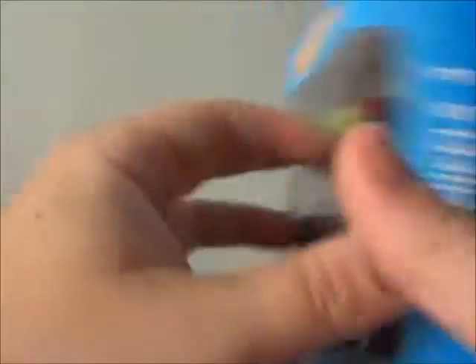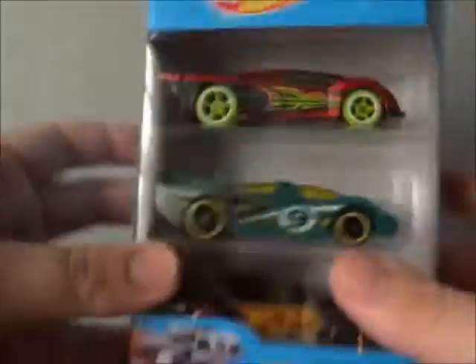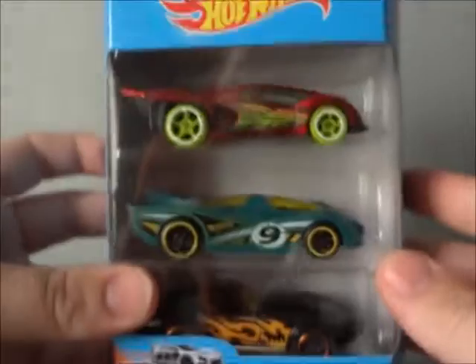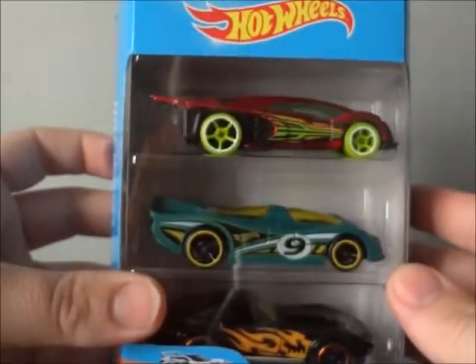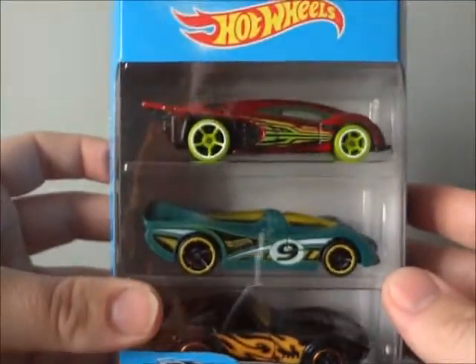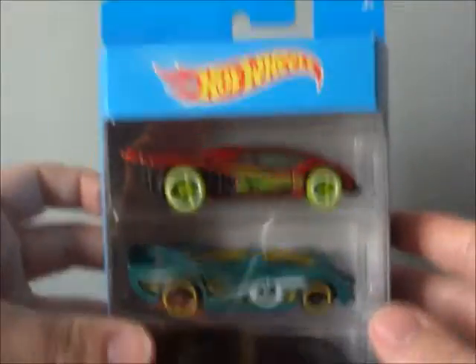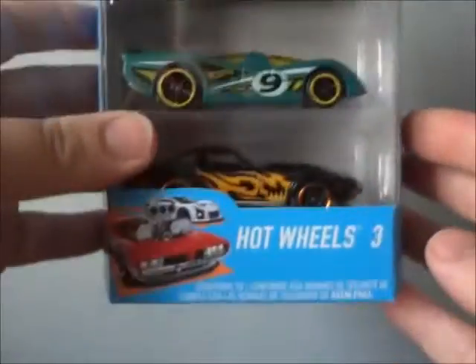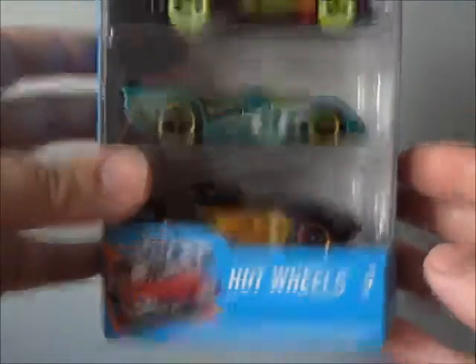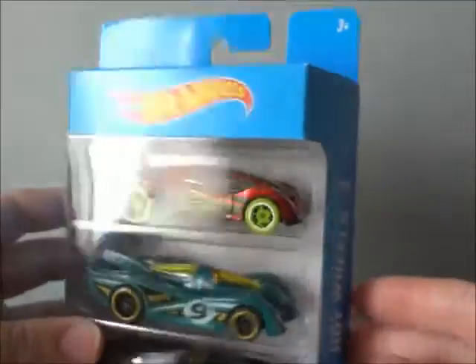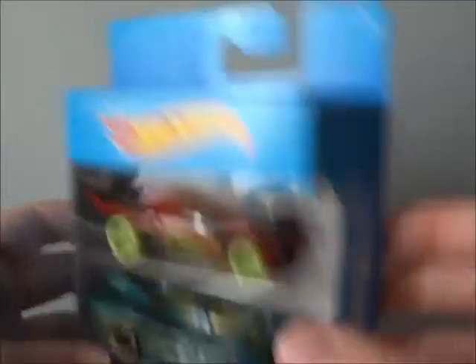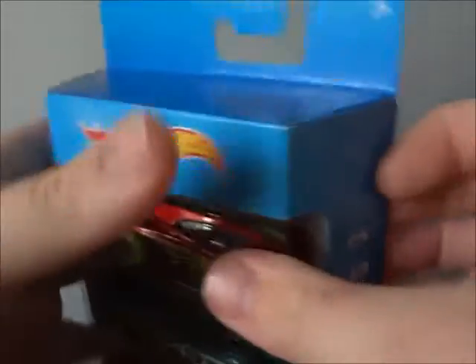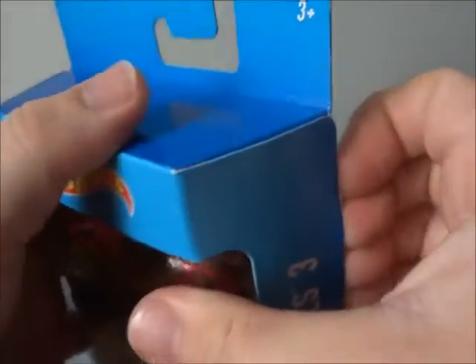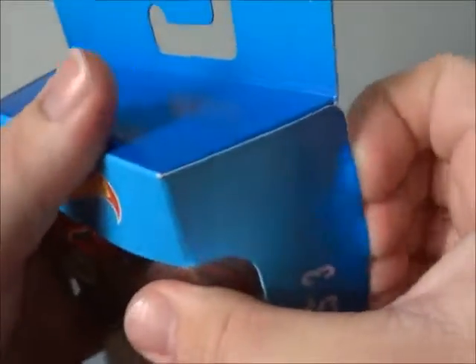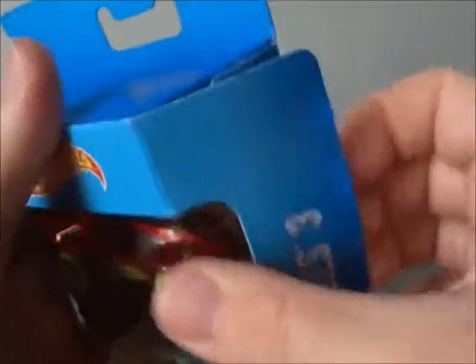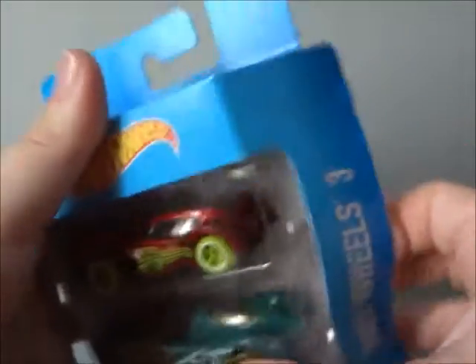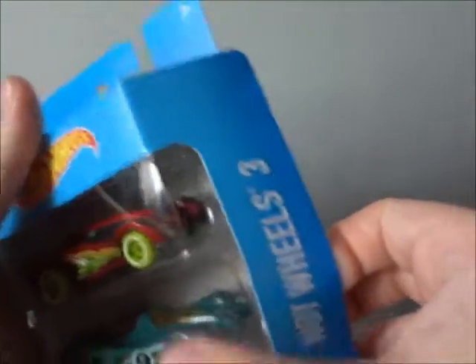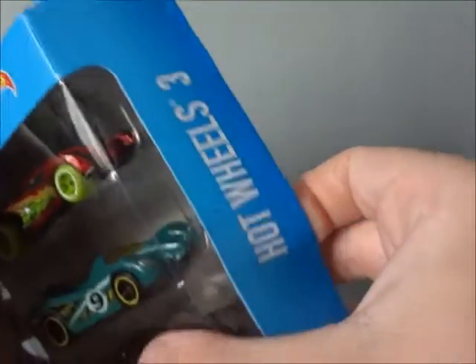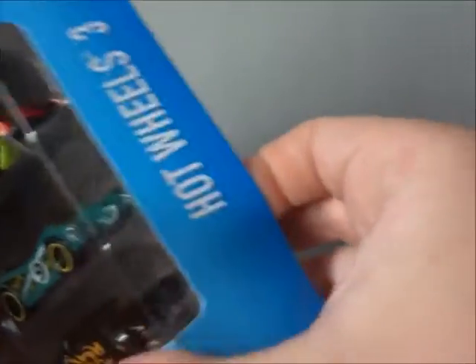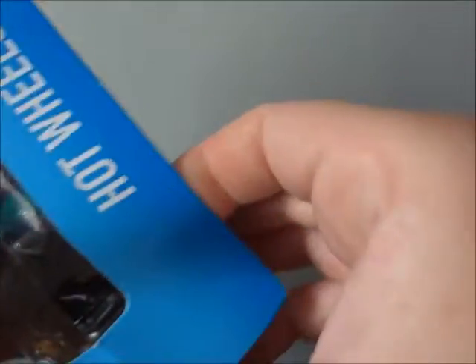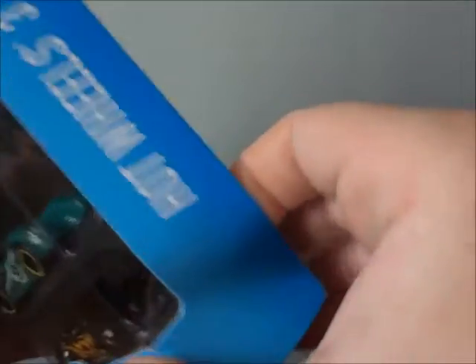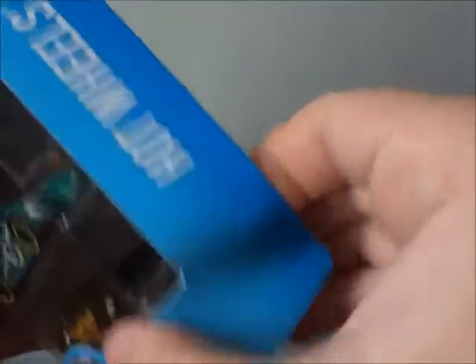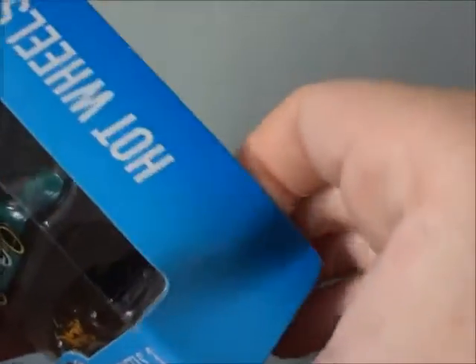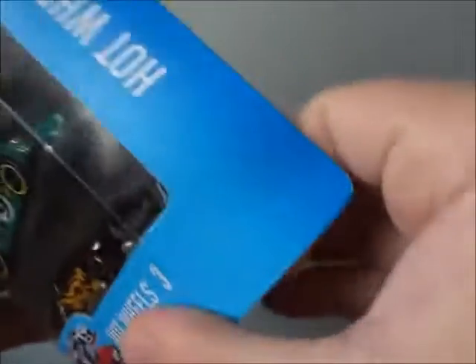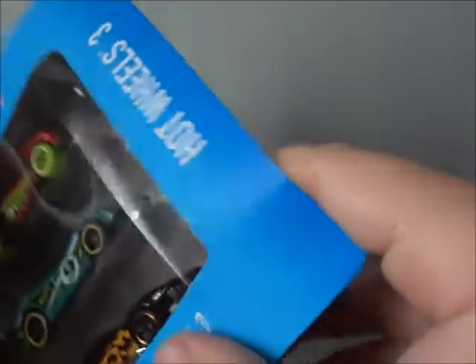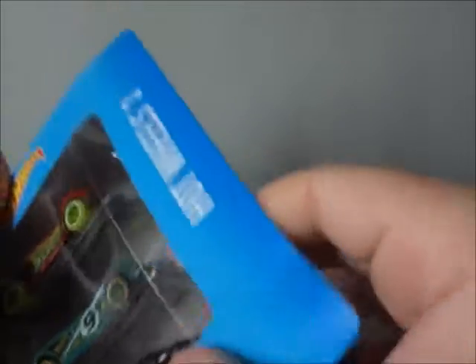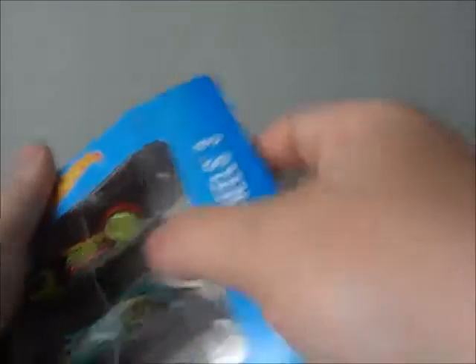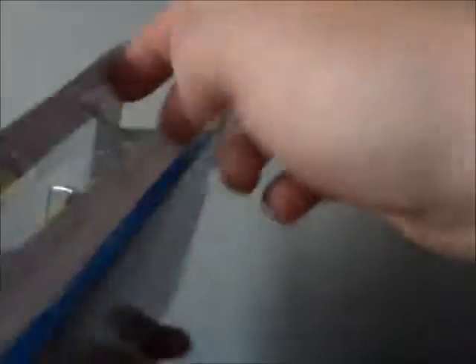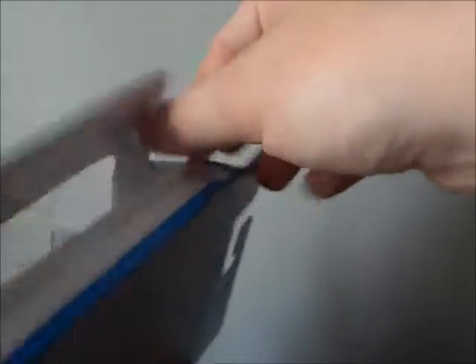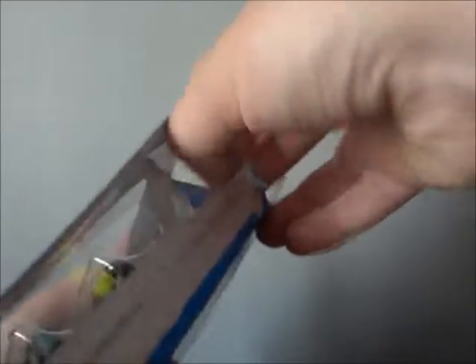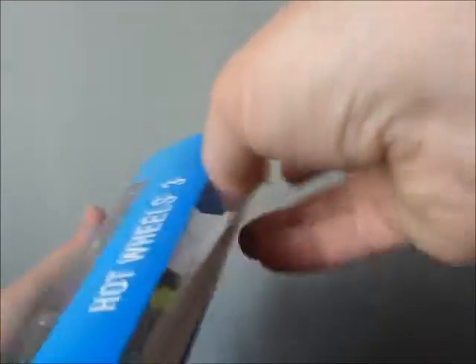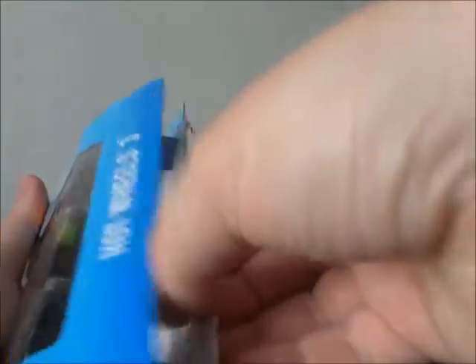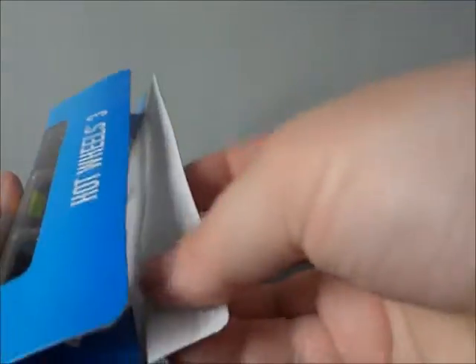So without further ado, let's open this pack up. There's no perfect way of opening this thing, but I'm going to try the best I can without busting the package.